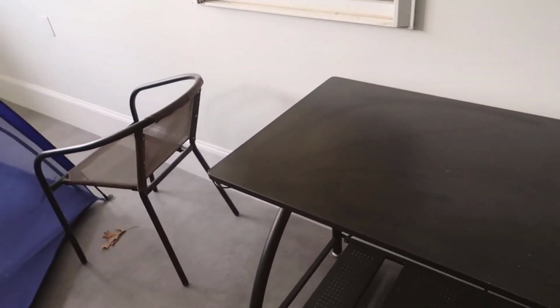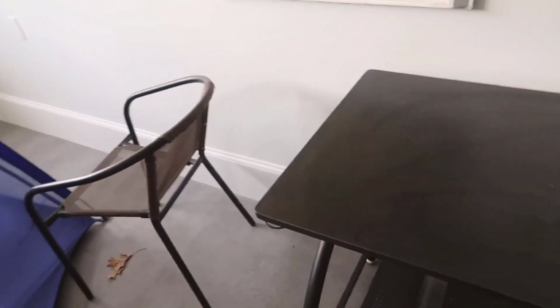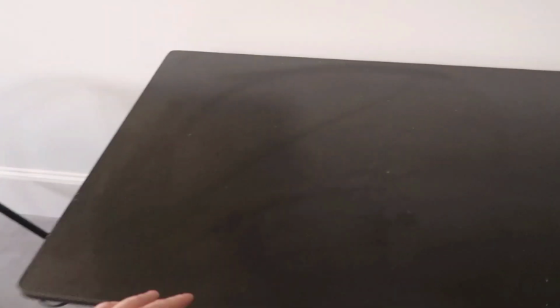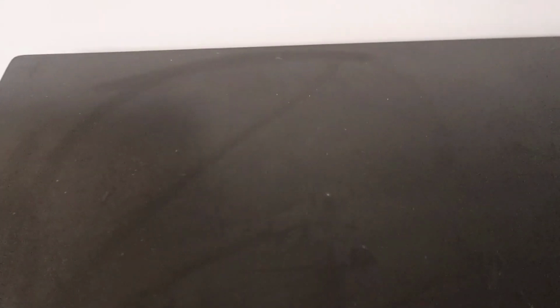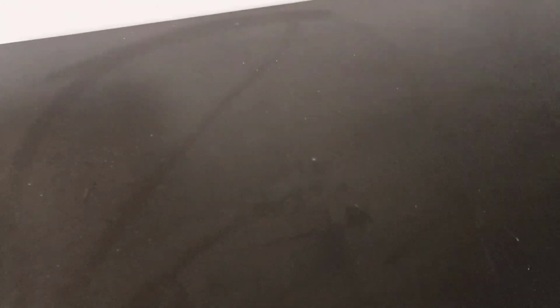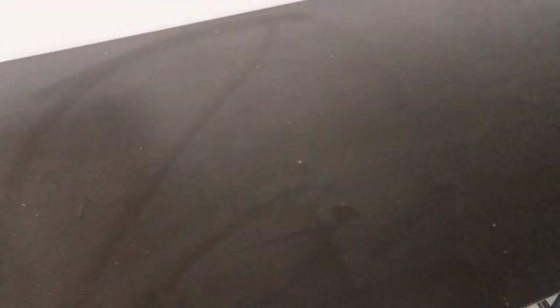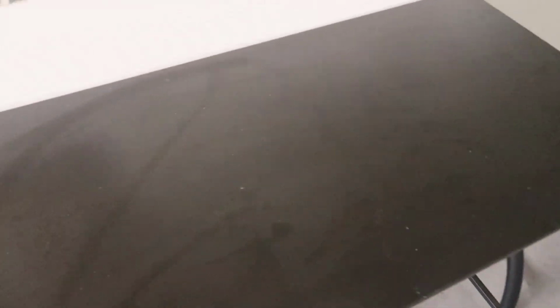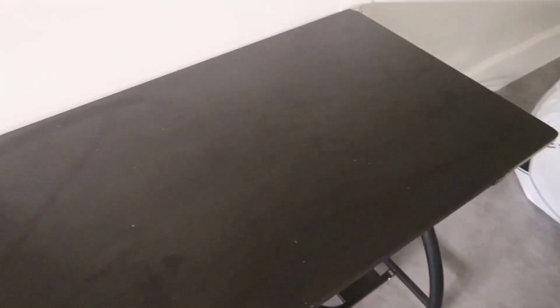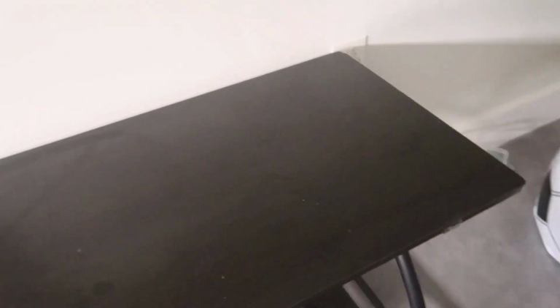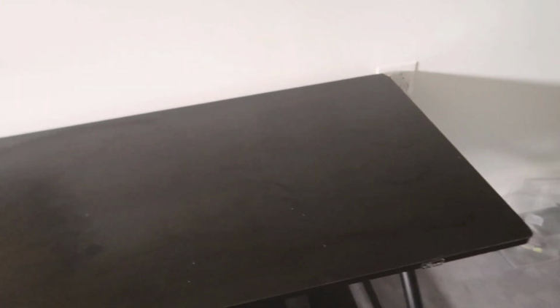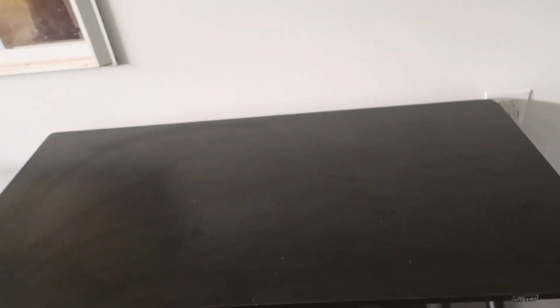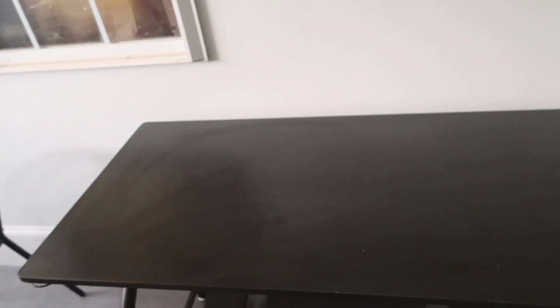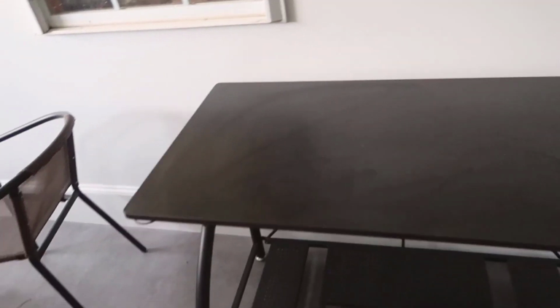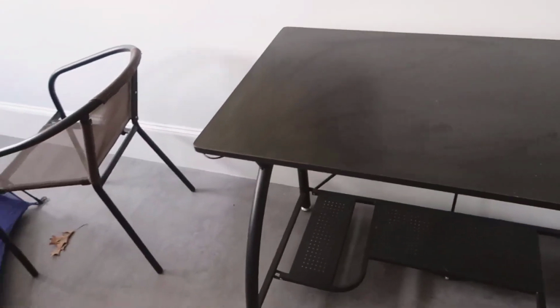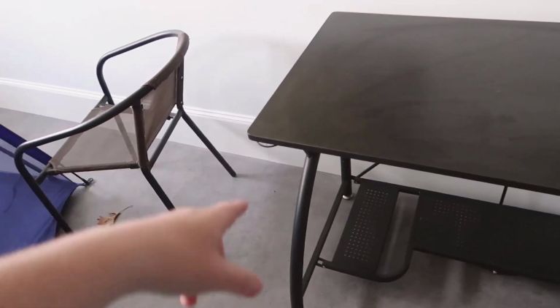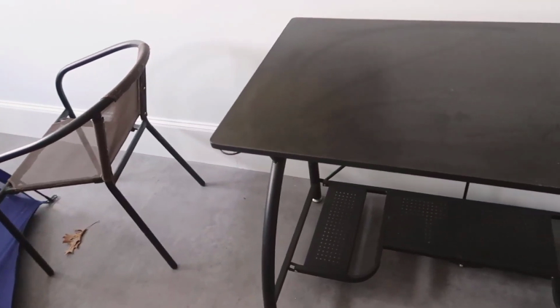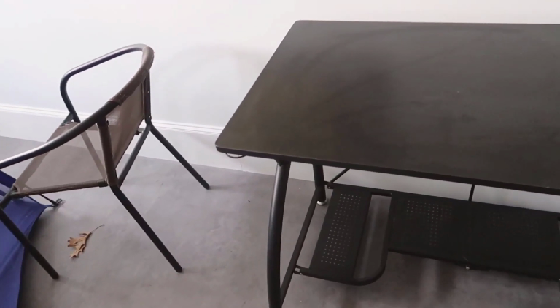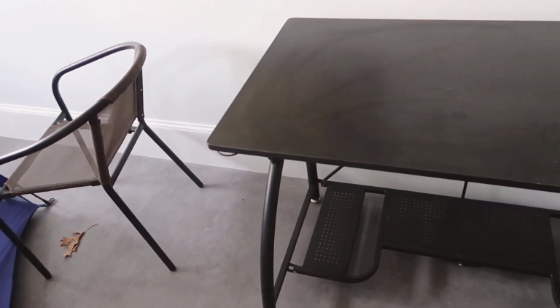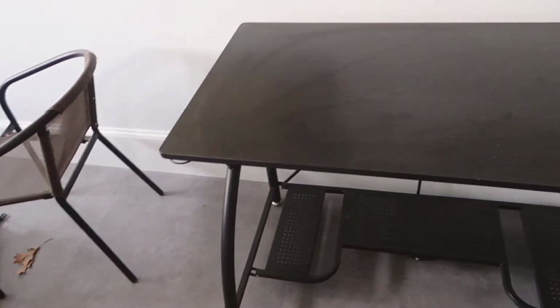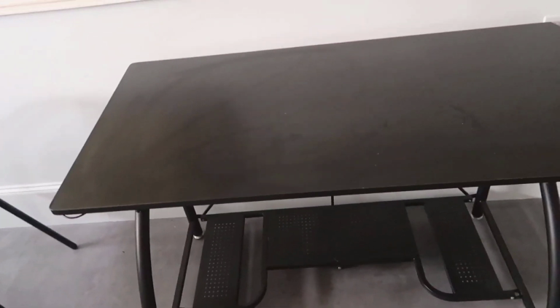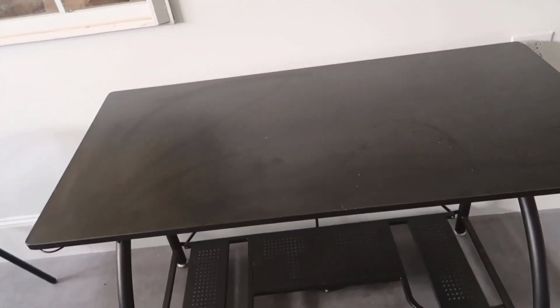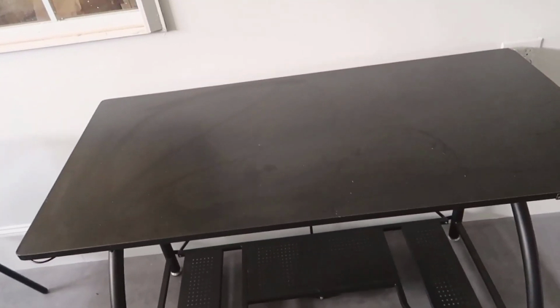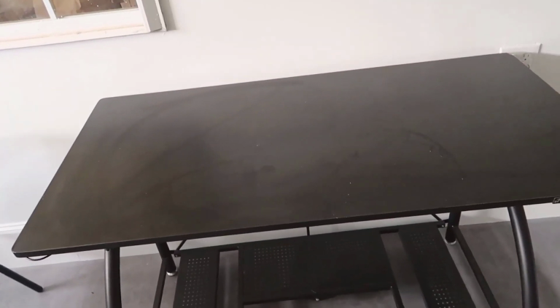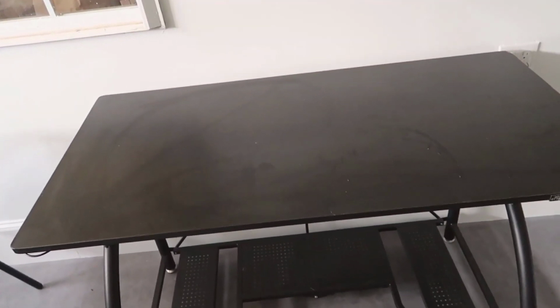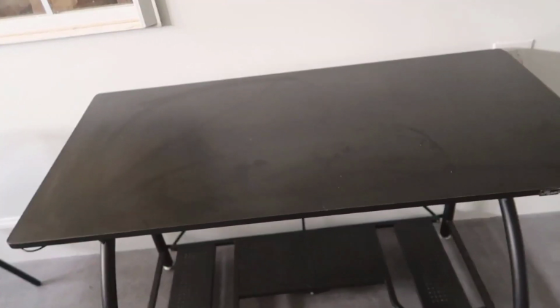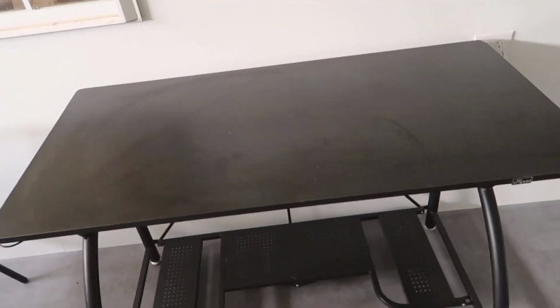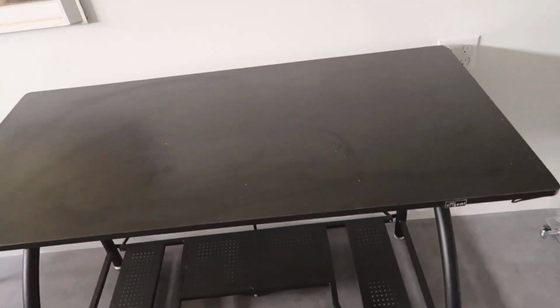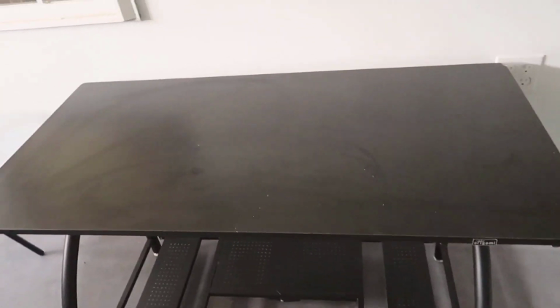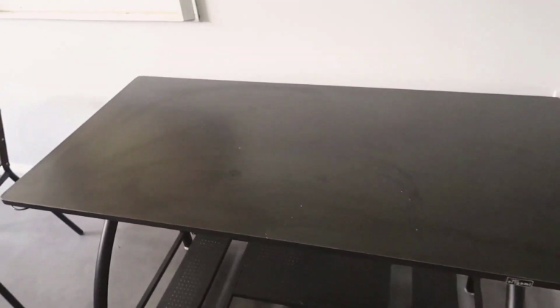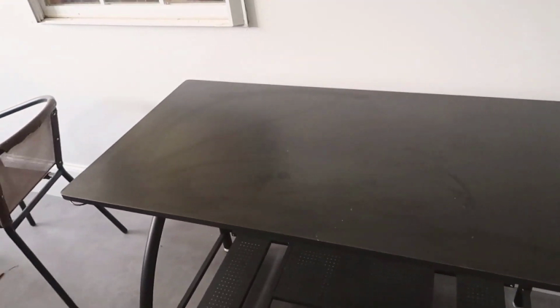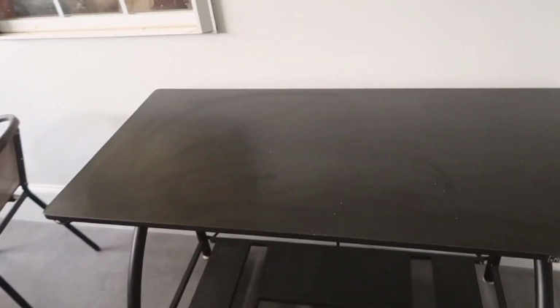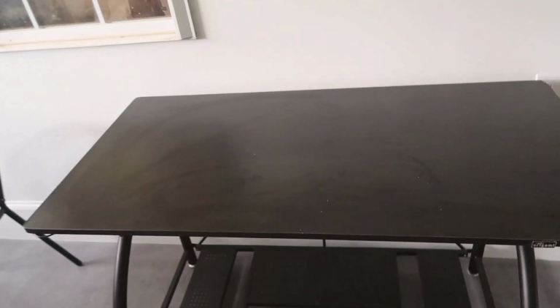It's also very sturdy — if I push down on this it's not going crazy wobbling or anything like that. It has a really nice aesthetic and look to it. For that sub-$100 price point, you really cannot go wrong with this desk.